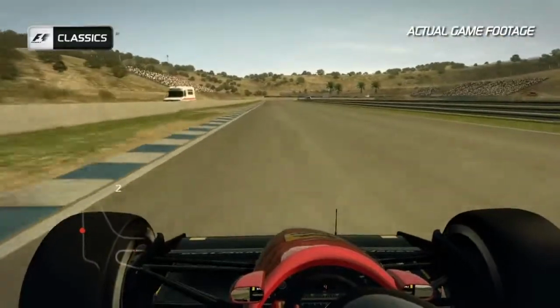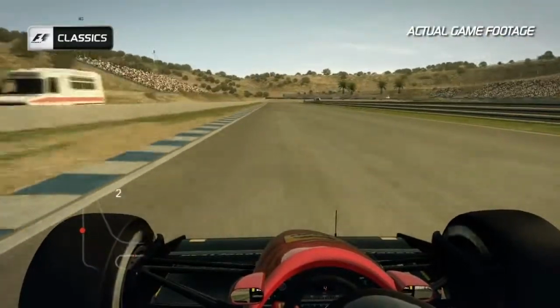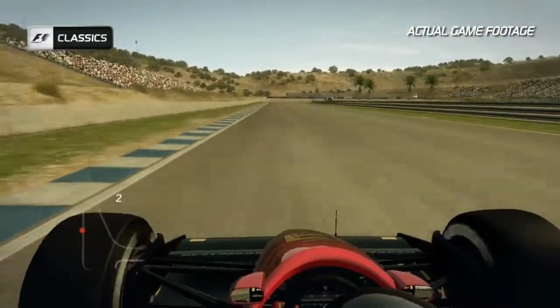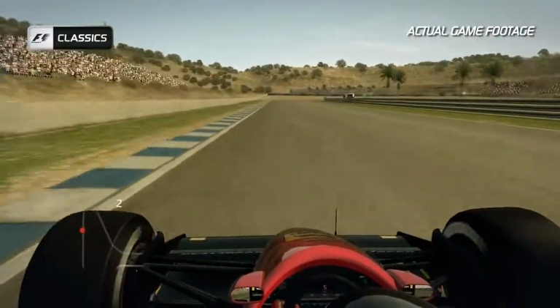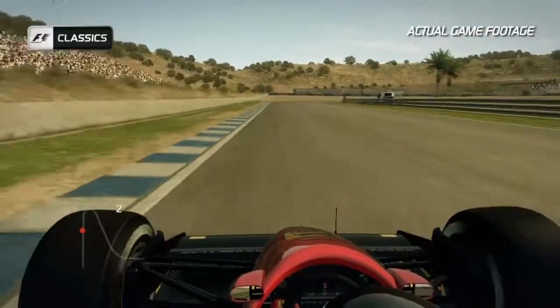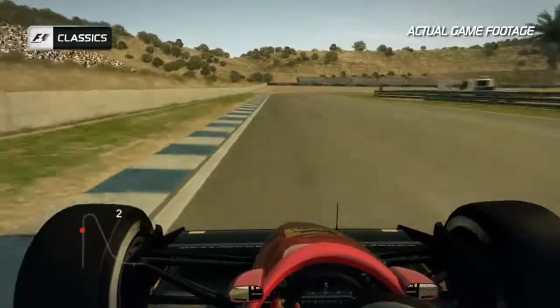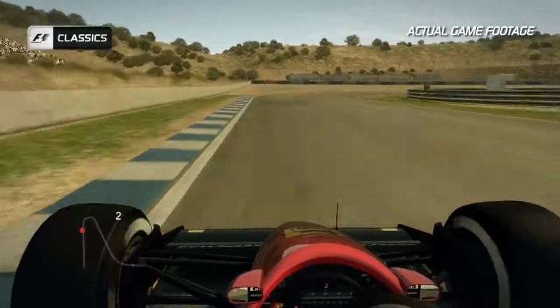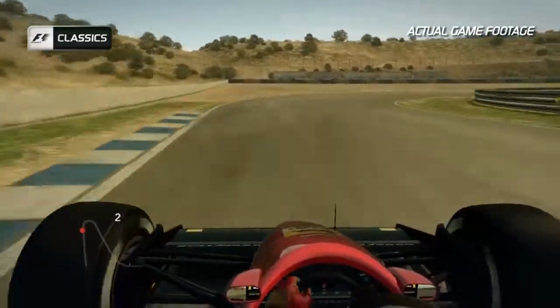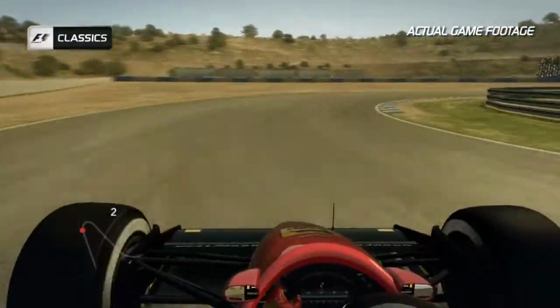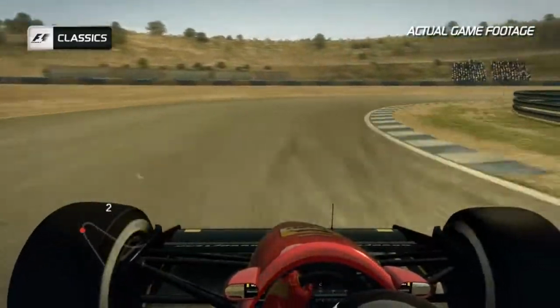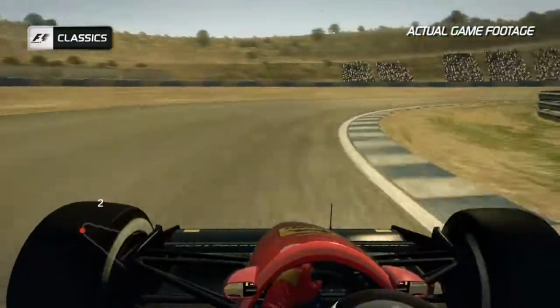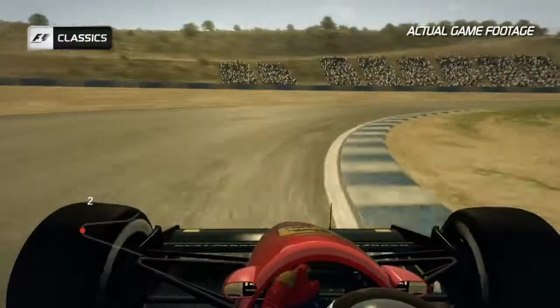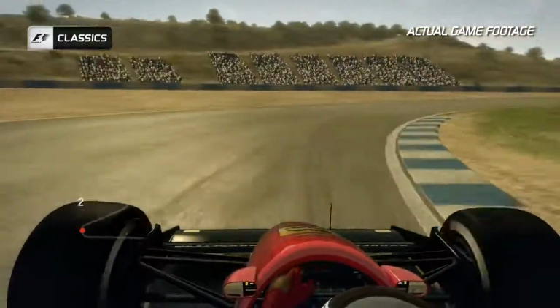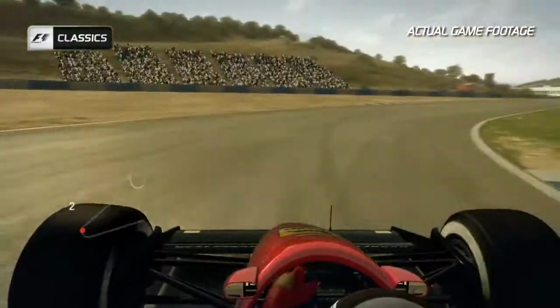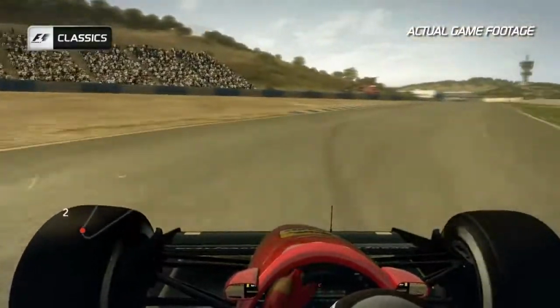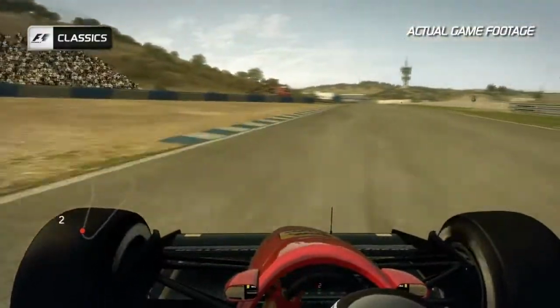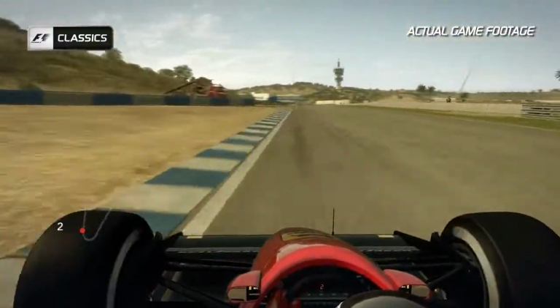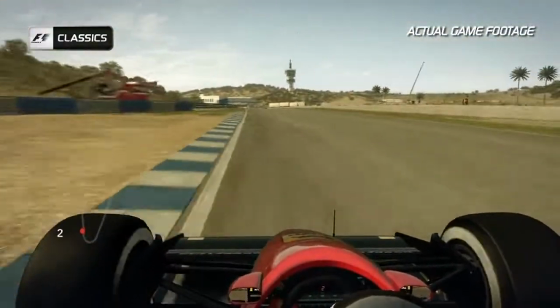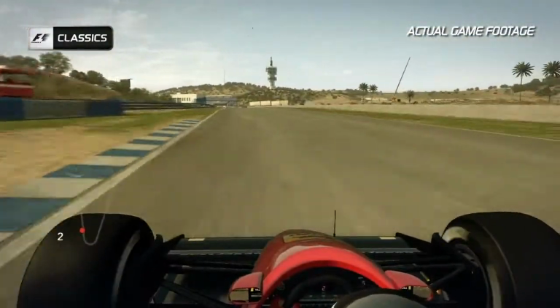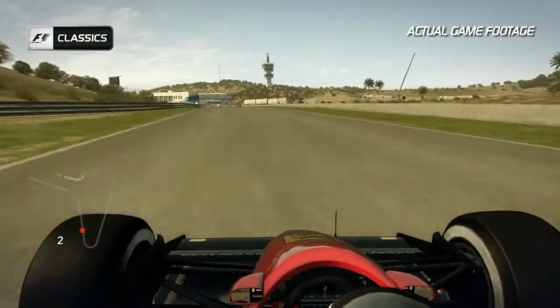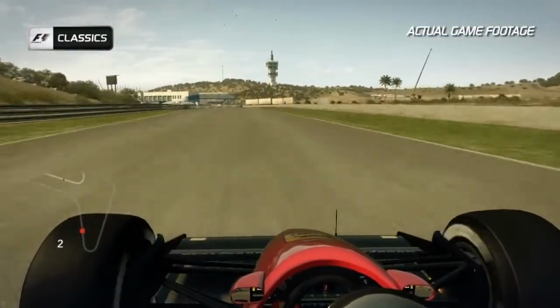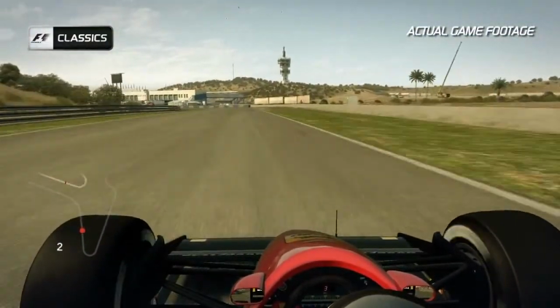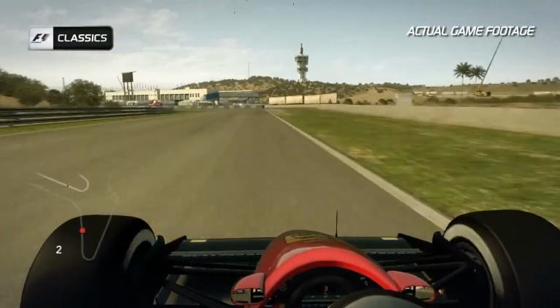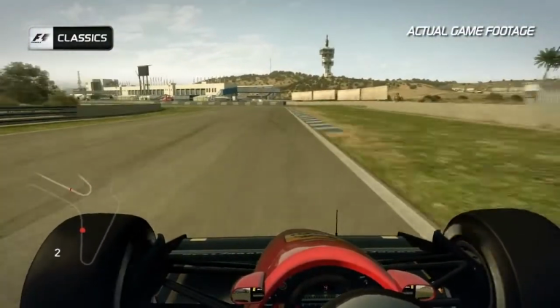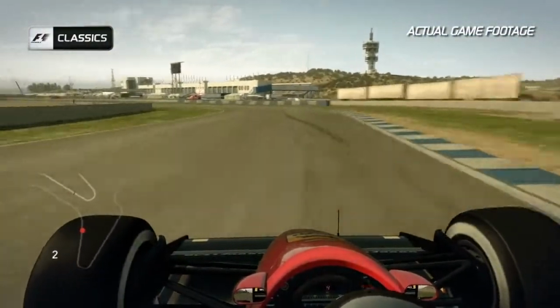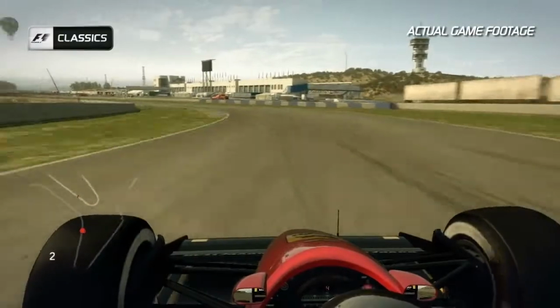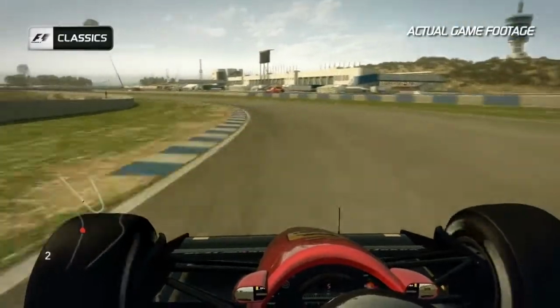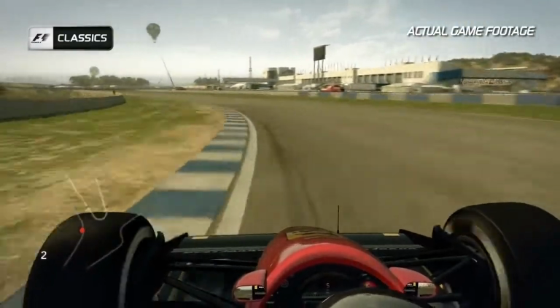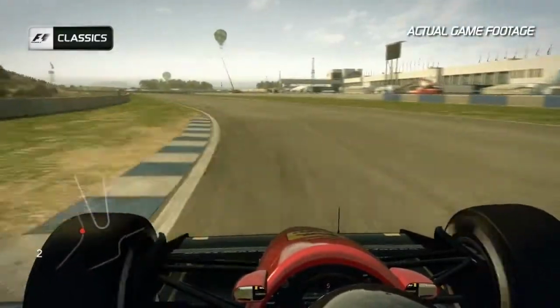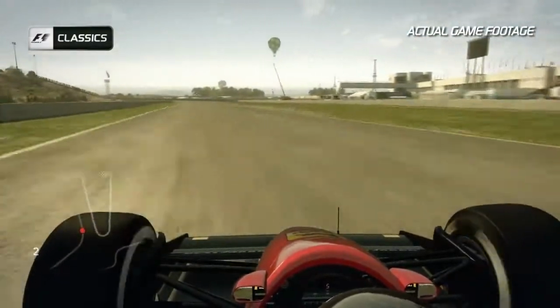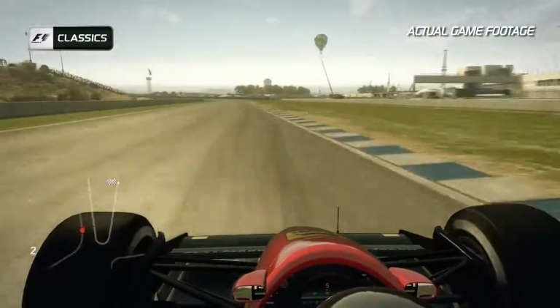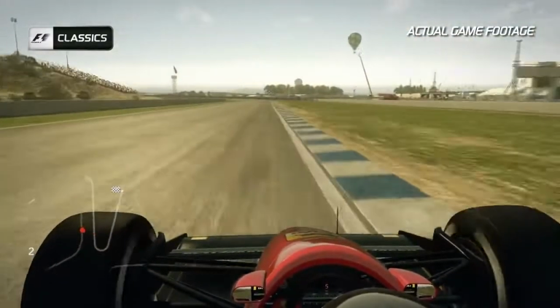A hairpin 180 degrees — brake as late as you can and use all of the track on the exit before winding the car back to the right-hand side for this flat out left-hand kink of turn 10. Keep the car on the right-hand side before turn 11.